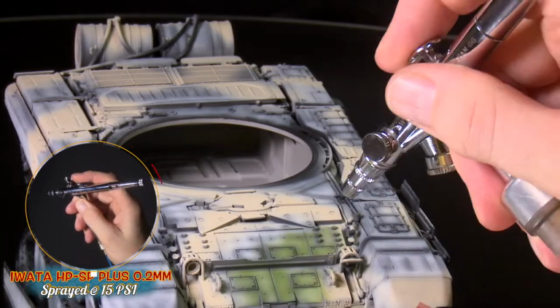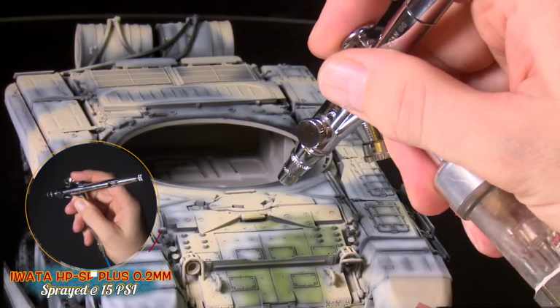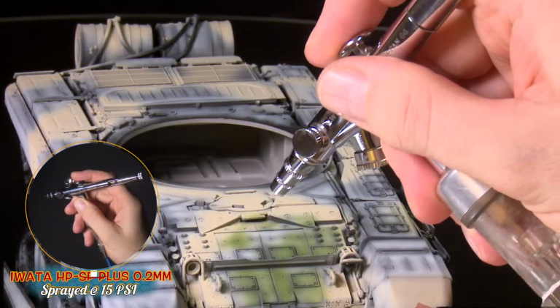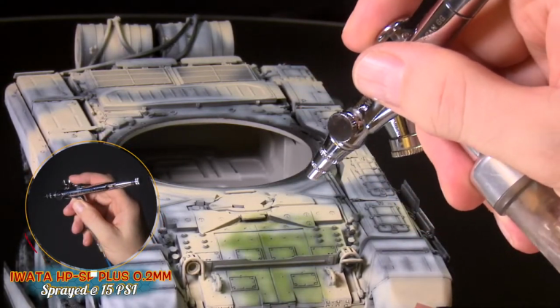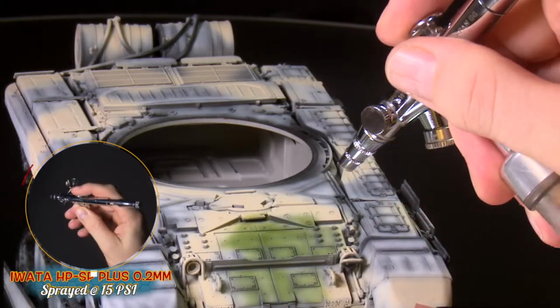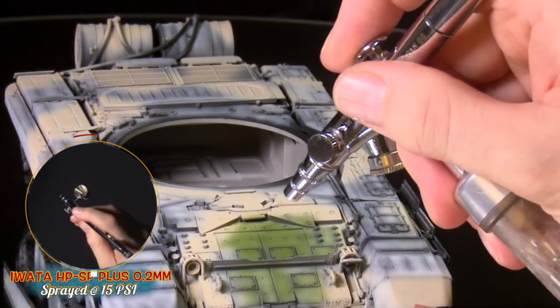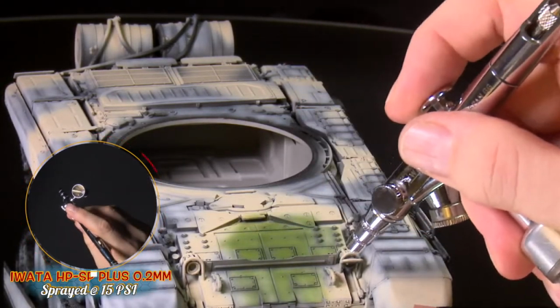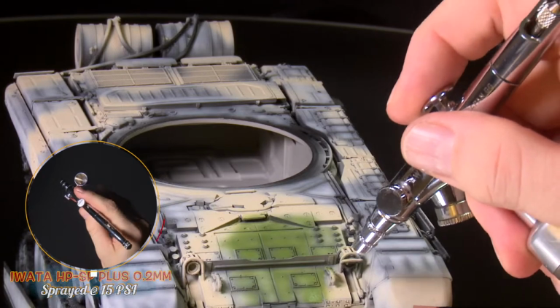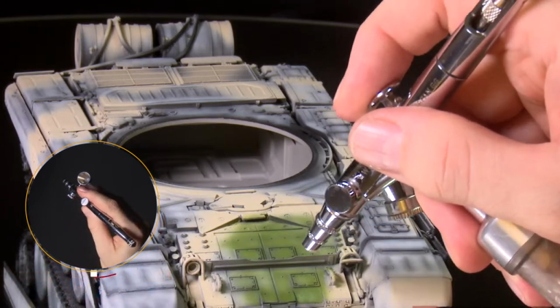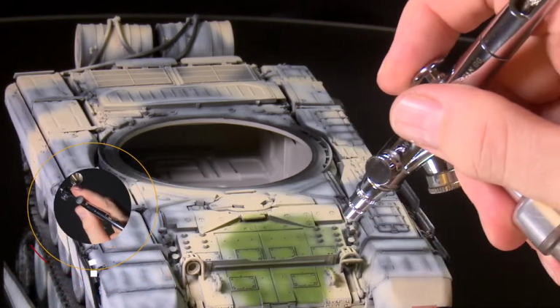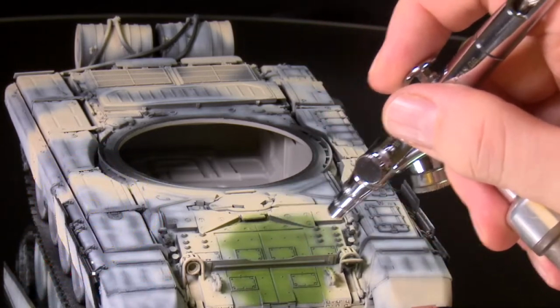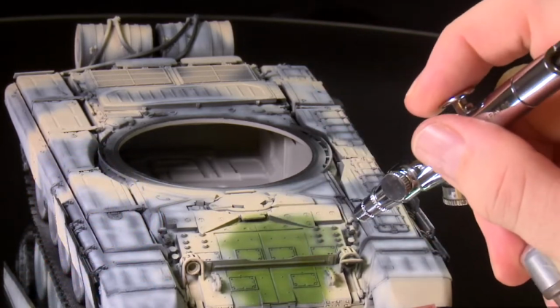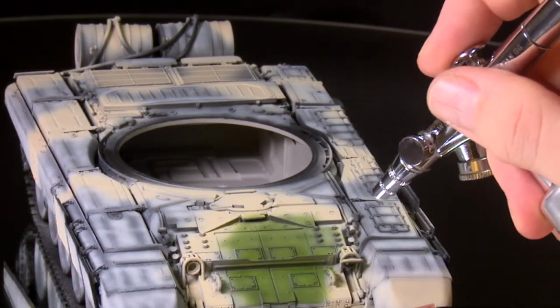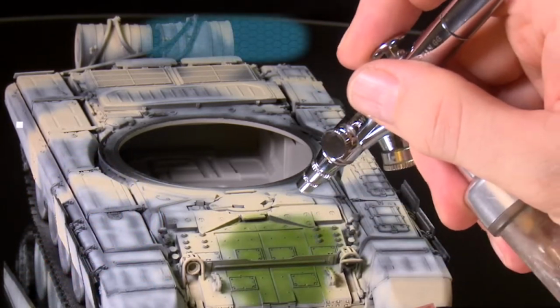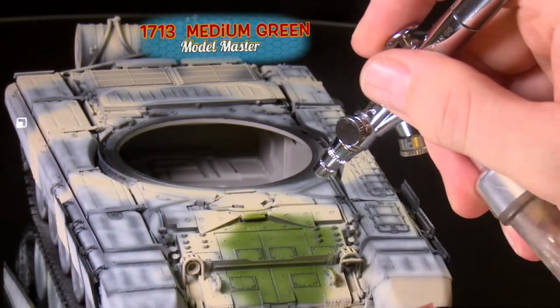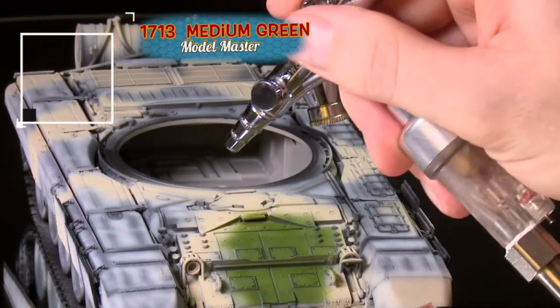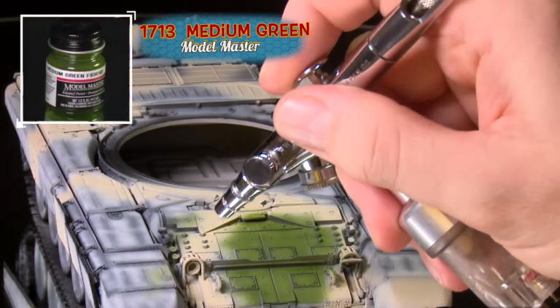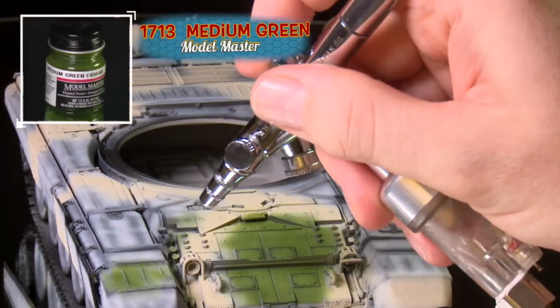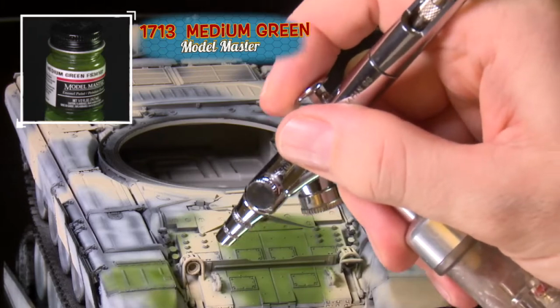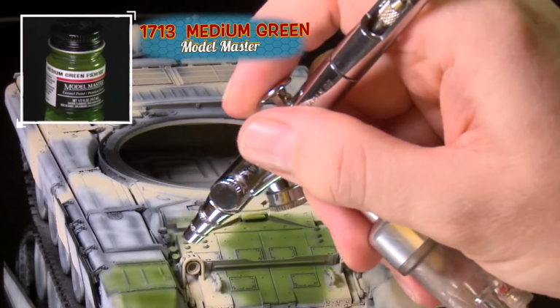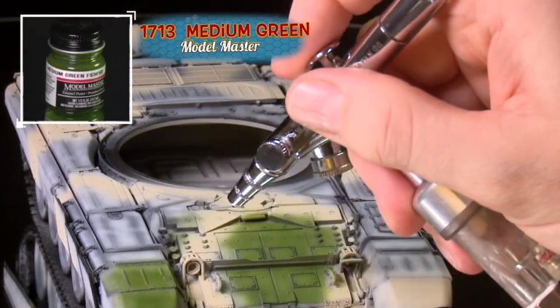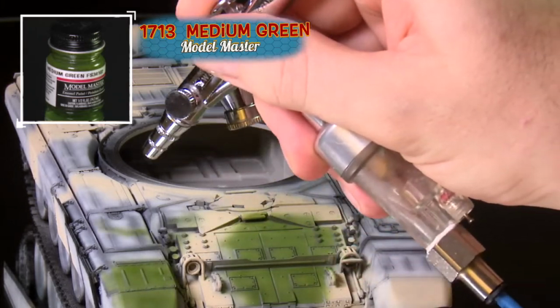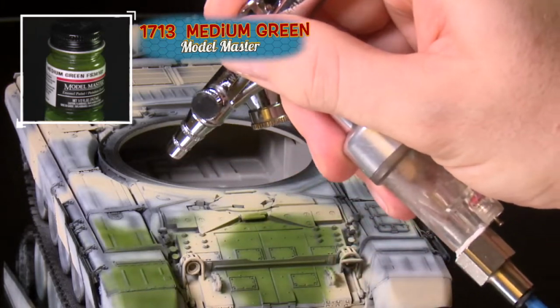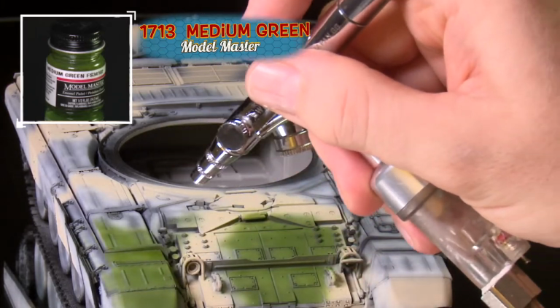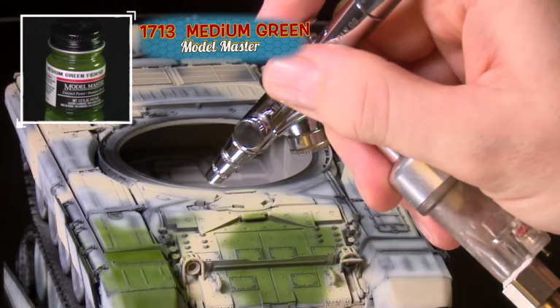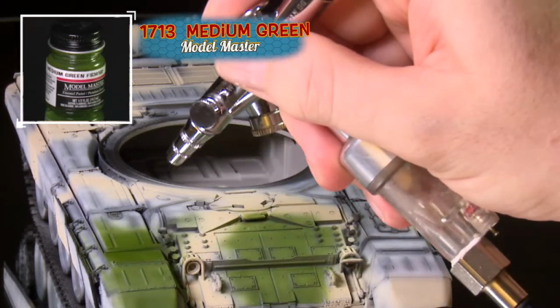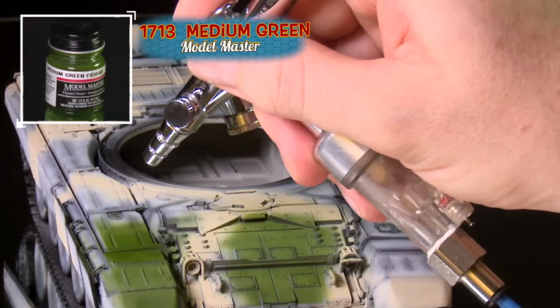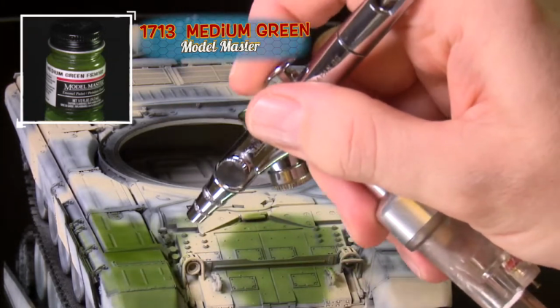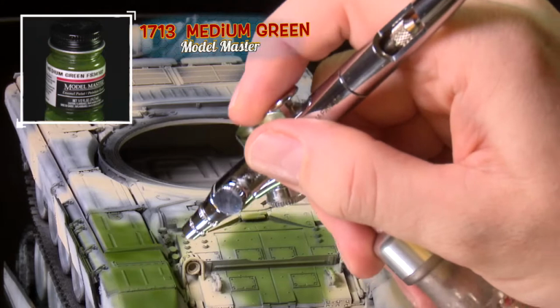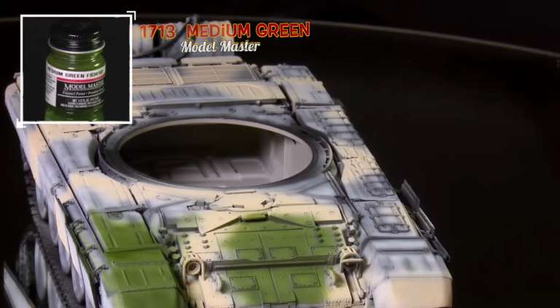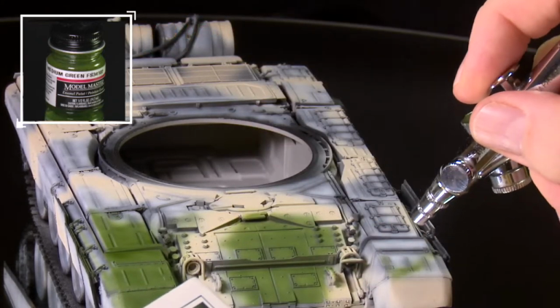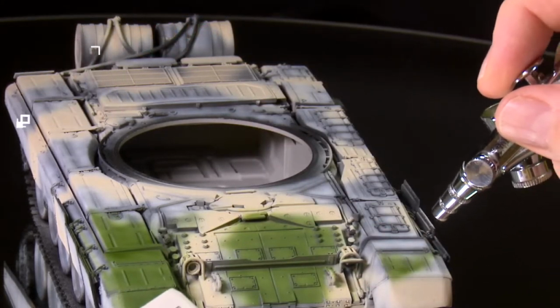As with the undercoat, make sure that all the angles are covered. This will require holding the model and rotating it in your hand — which for the purposes of filming was not done here — but off-camera, any spots that were missed were corrected.